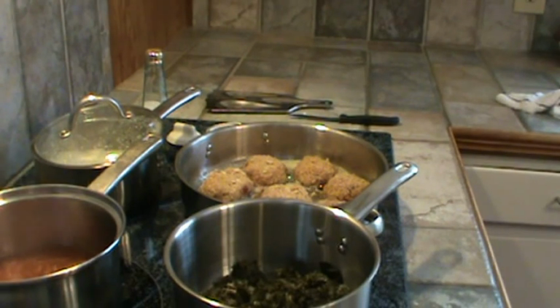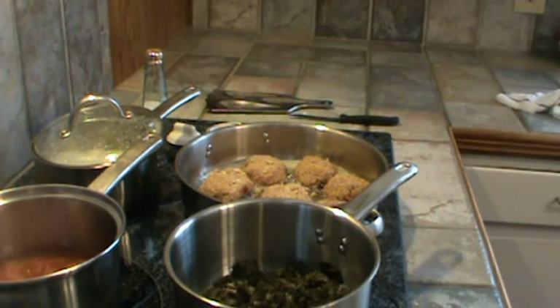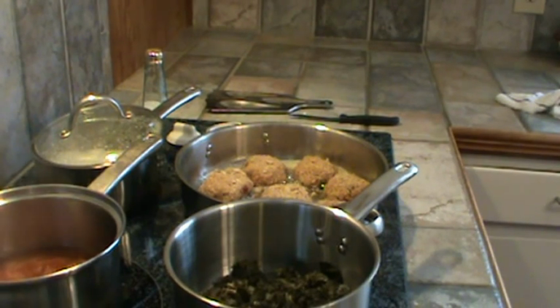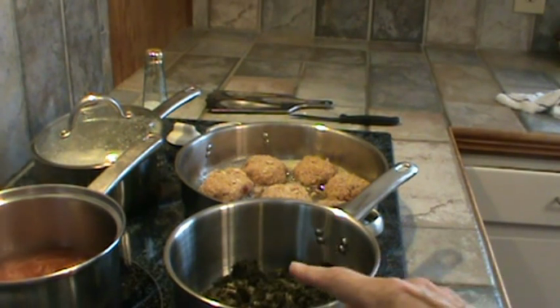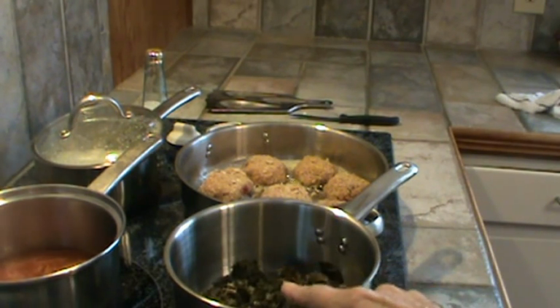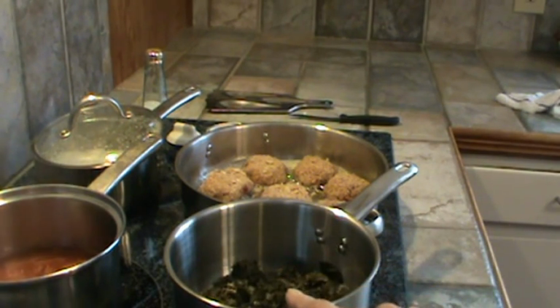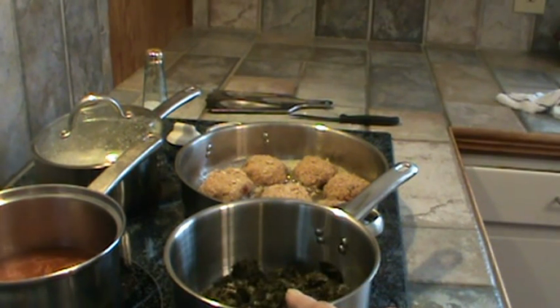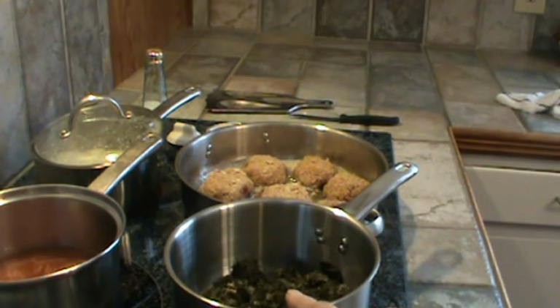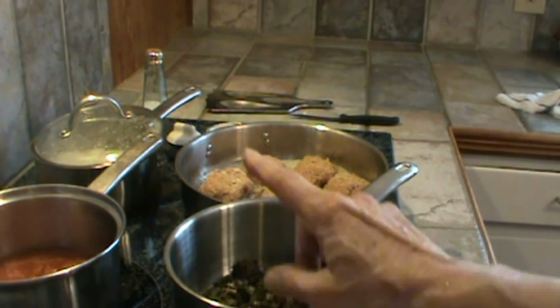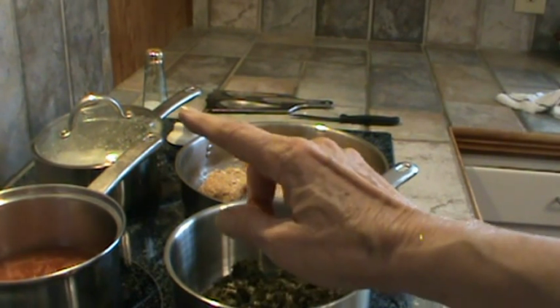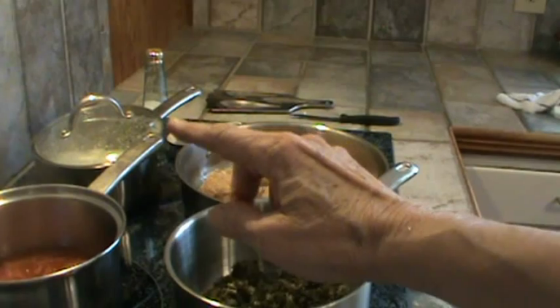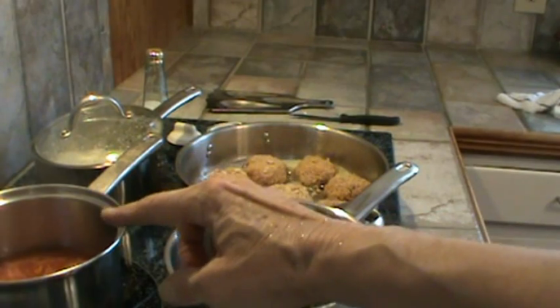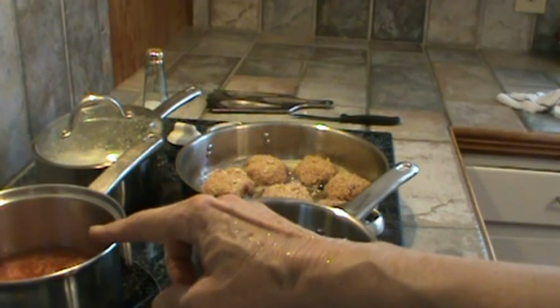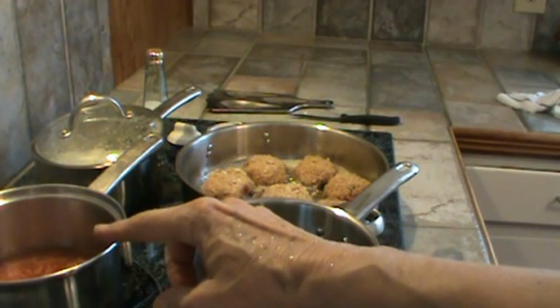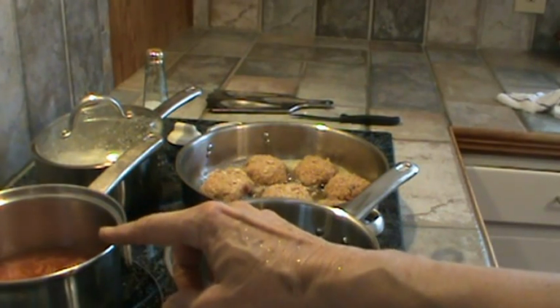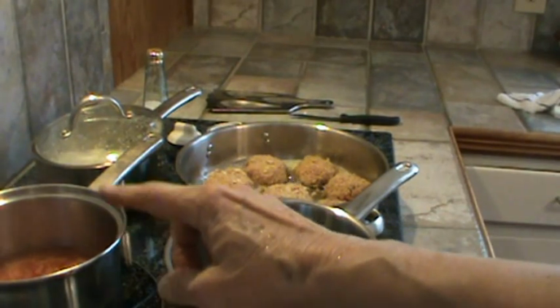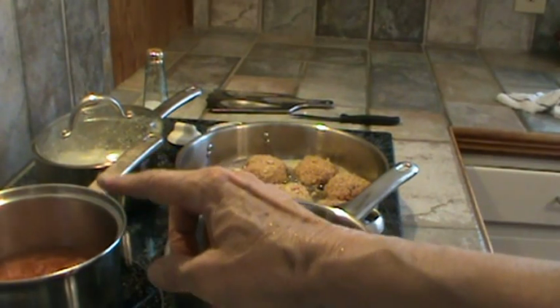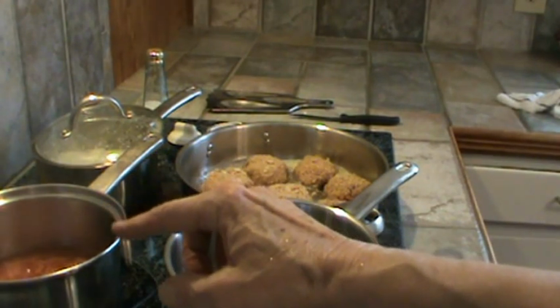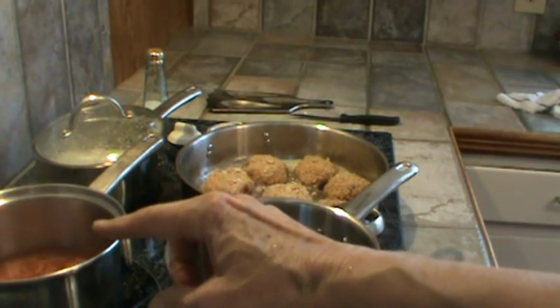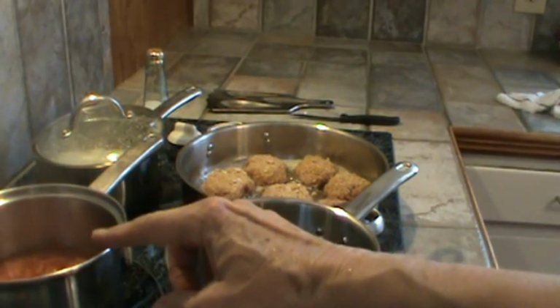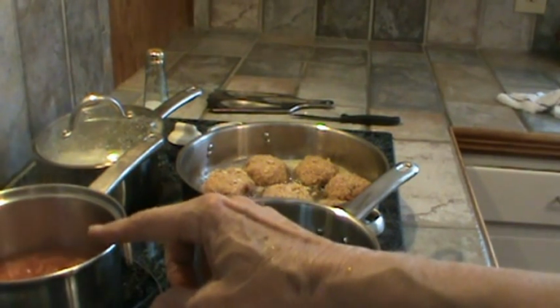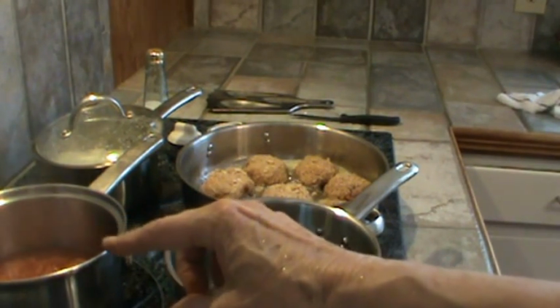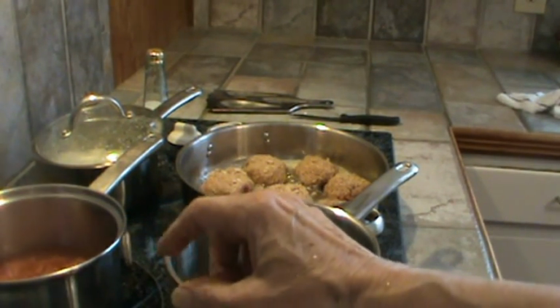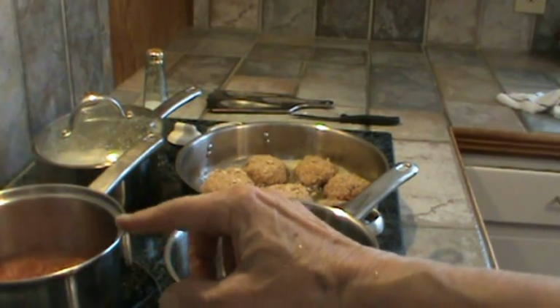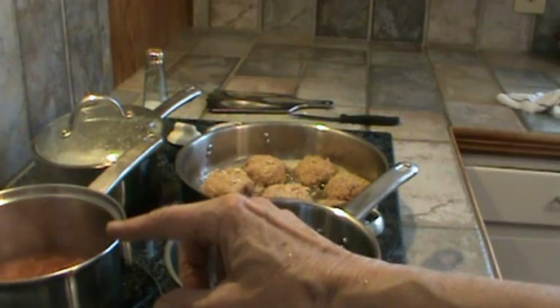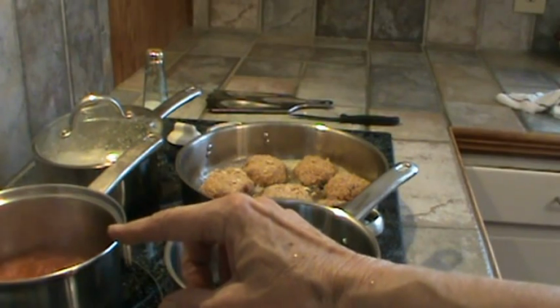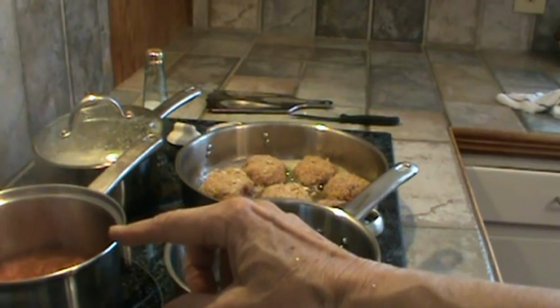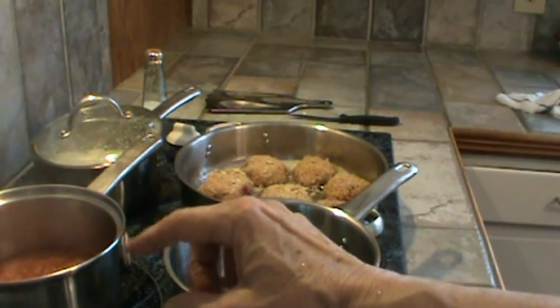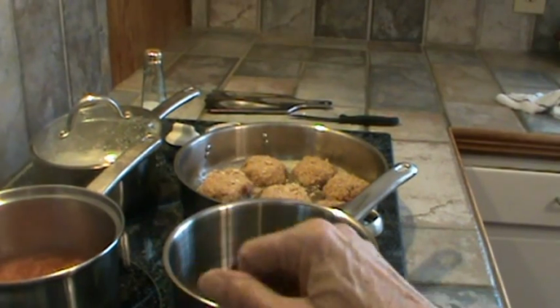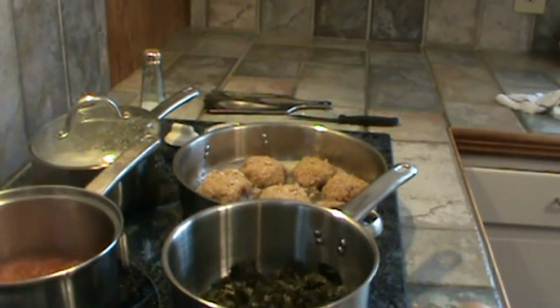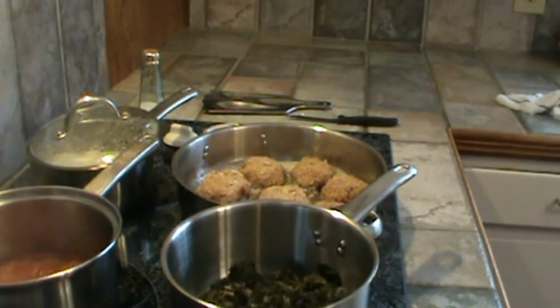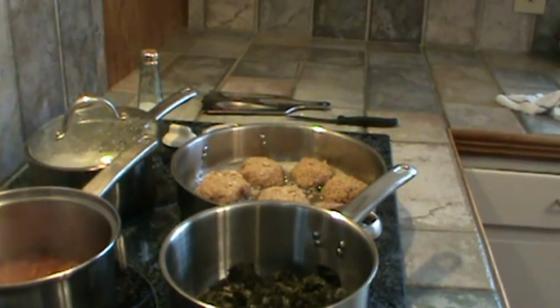For lunch we're going to have some of my frozen collards, jasmine rice, and some tomatoes over the rice — I just call these stewed tomatoes. I just use a can of tomatoes with a little bit of butter.